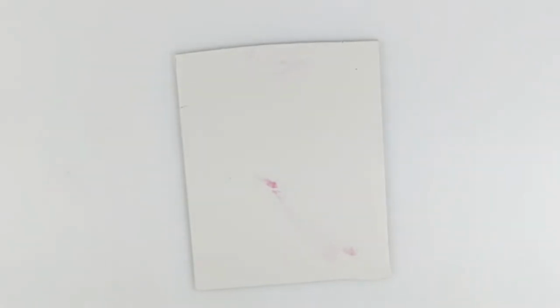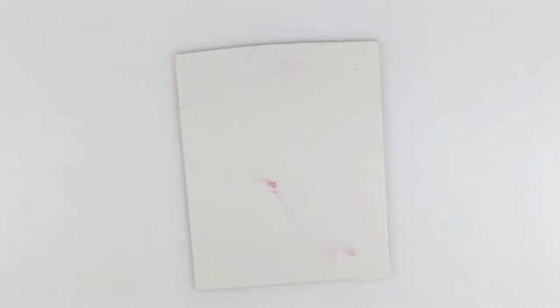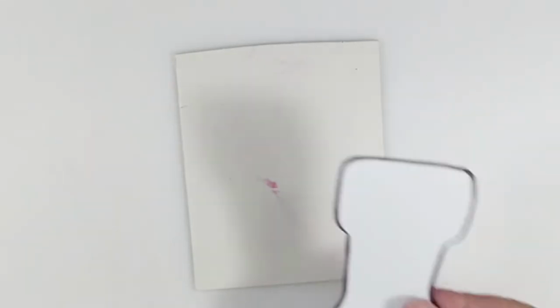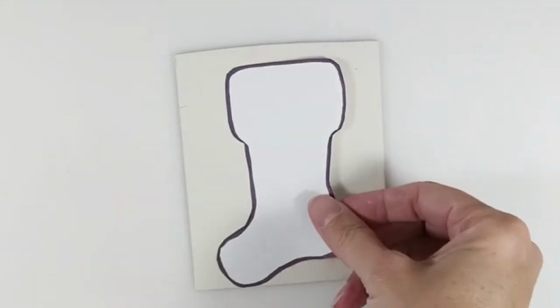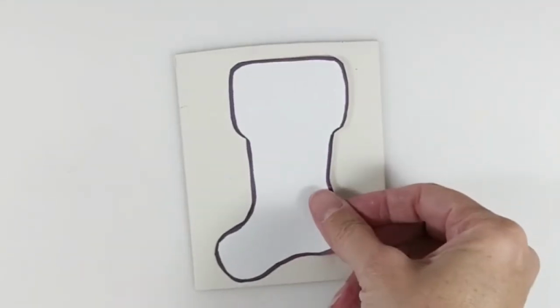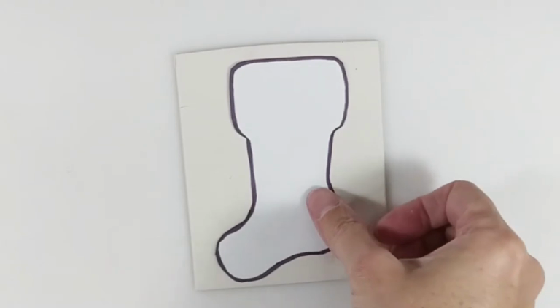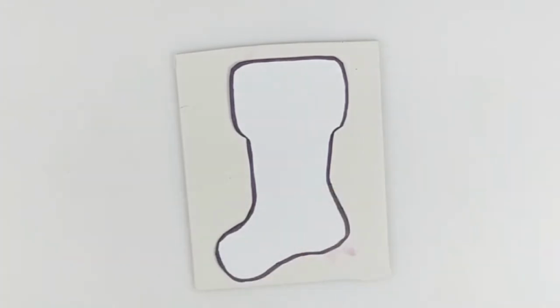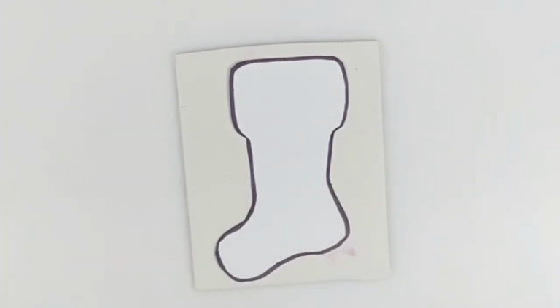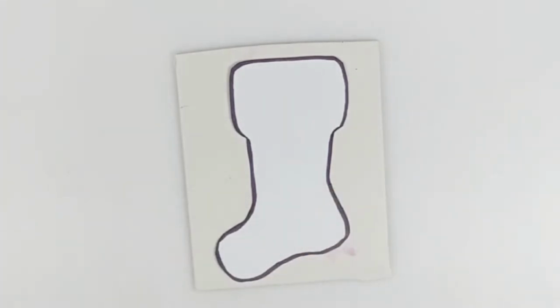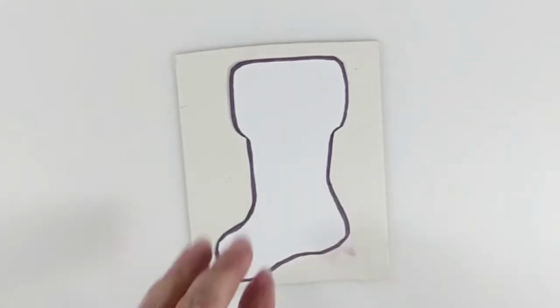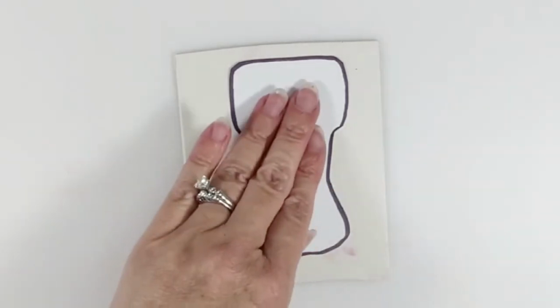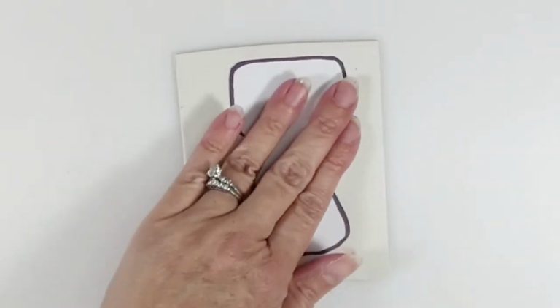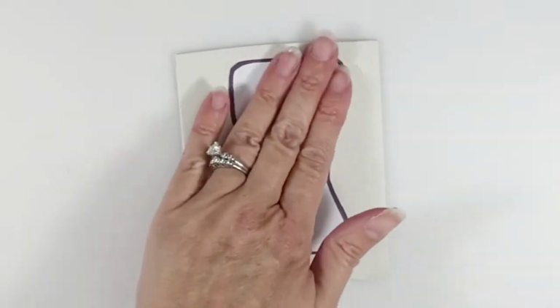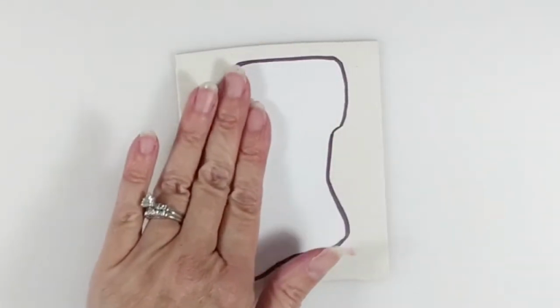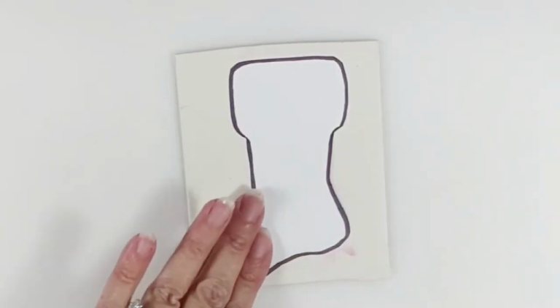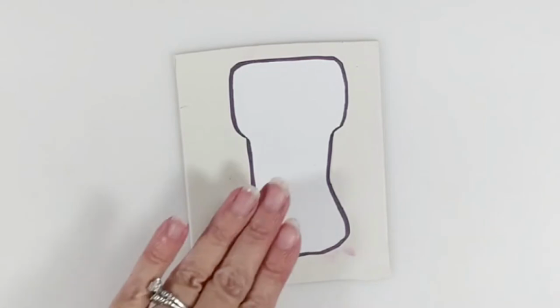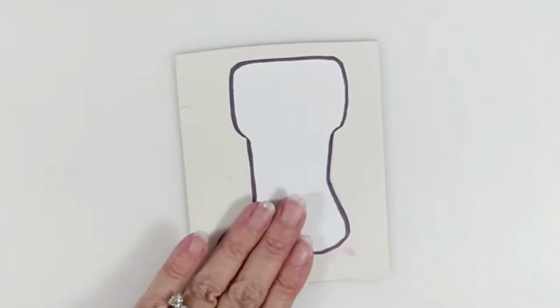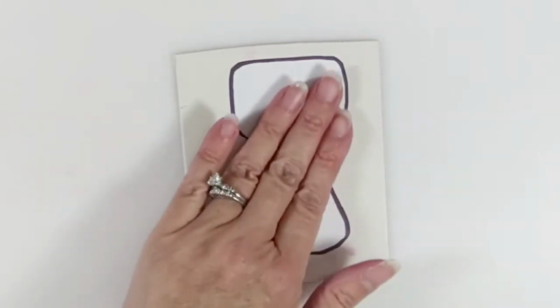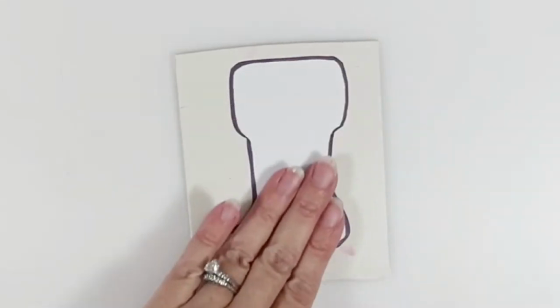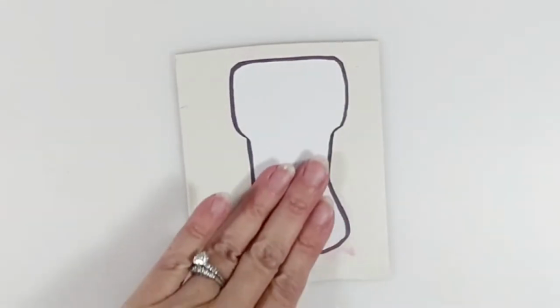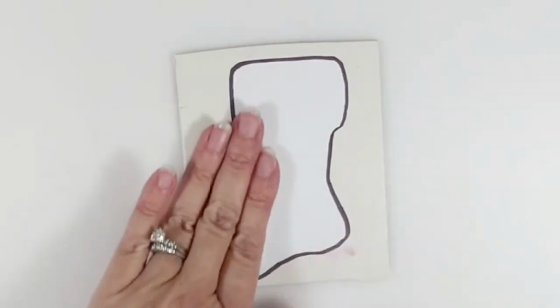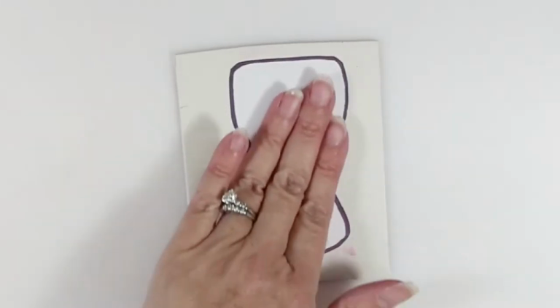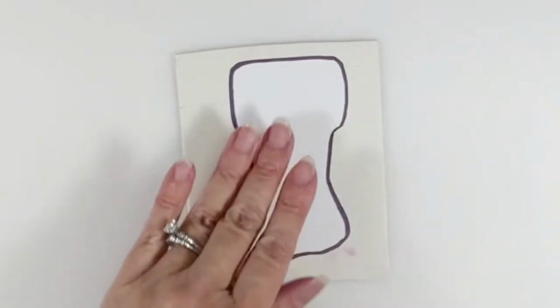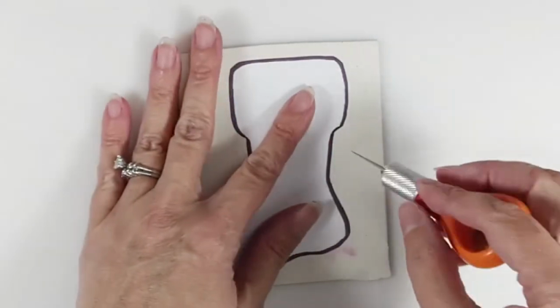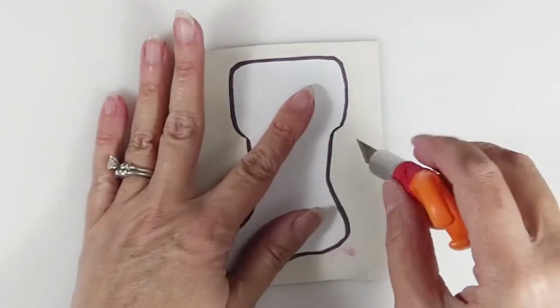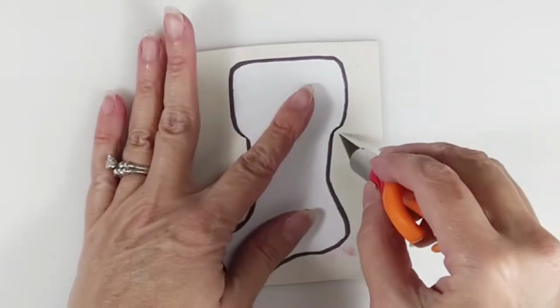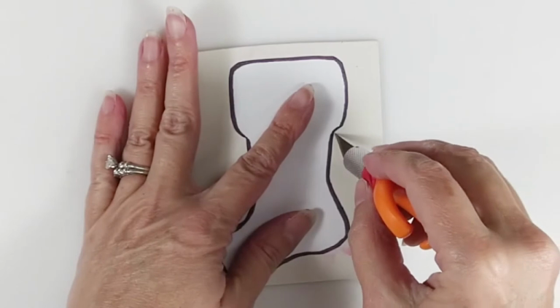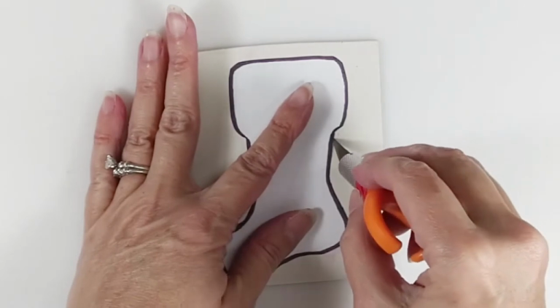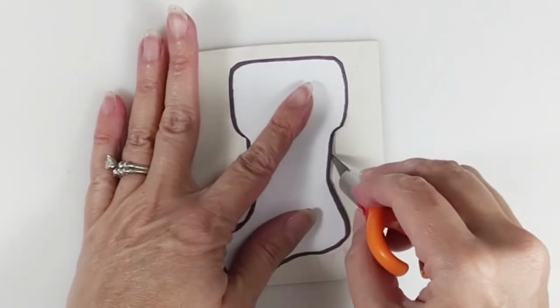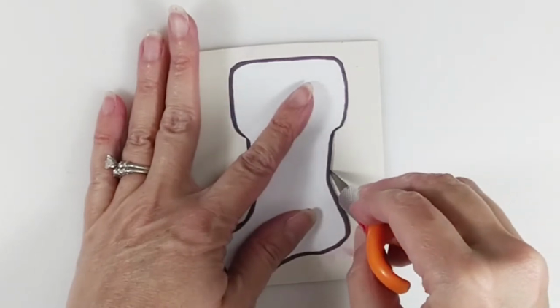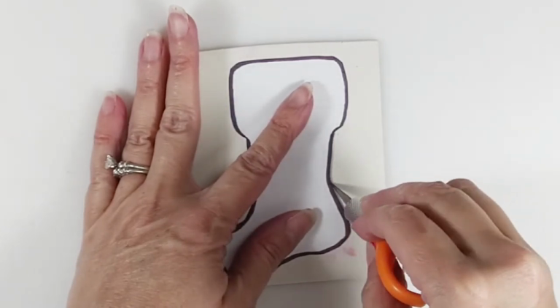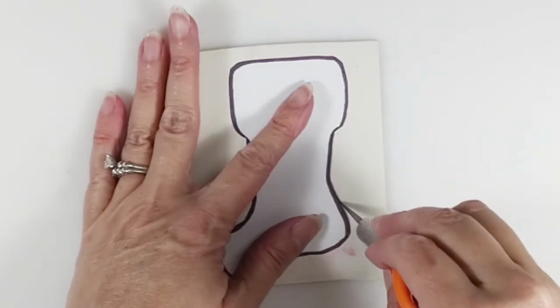We'll start by making and baking our stocking bases. The clay sheets throughout the video are level three thickness on my Atlas Potlum machine. Using a scrap sheet of clay, cut around the stocking template. We'll need three for this project — cut more if you'd like.